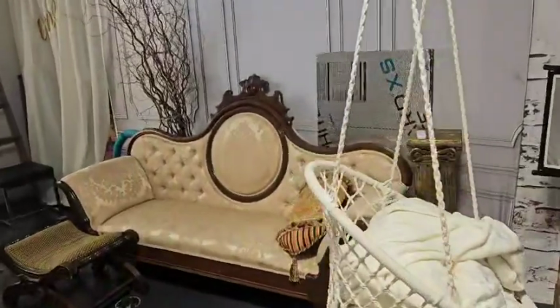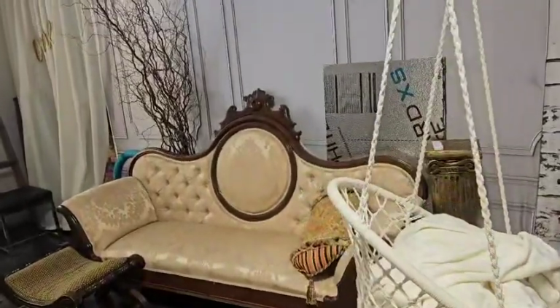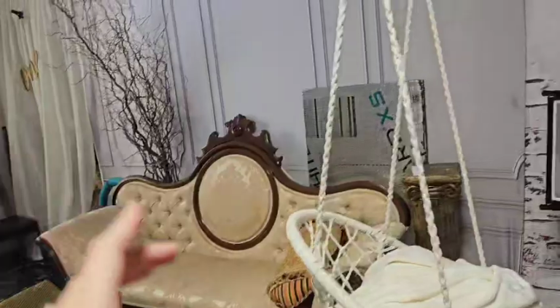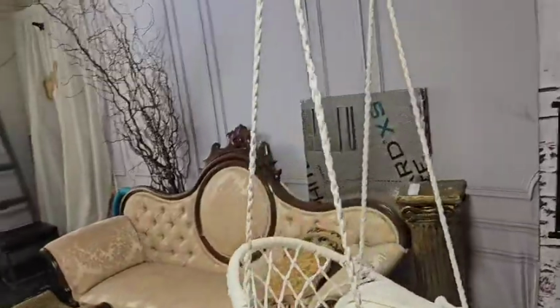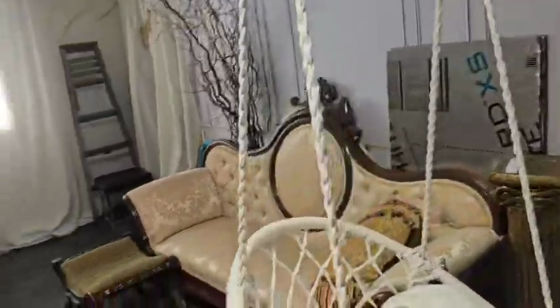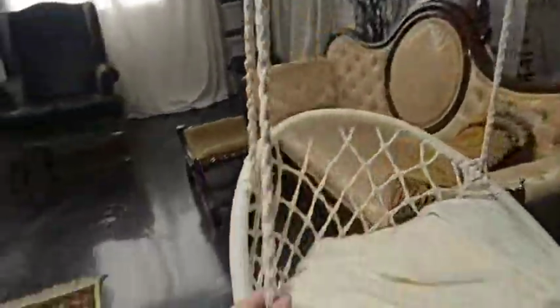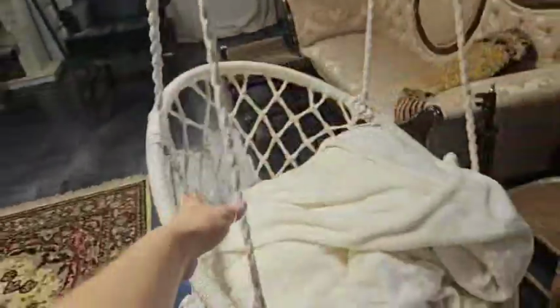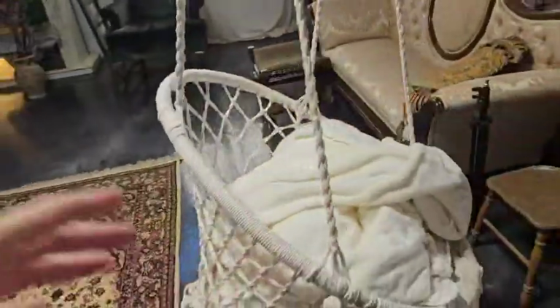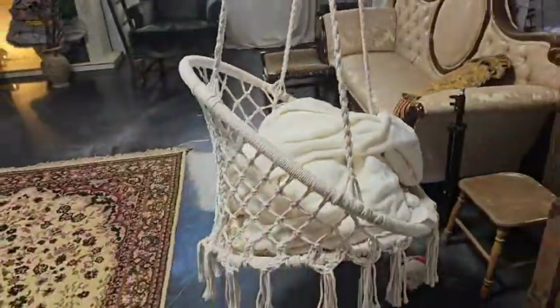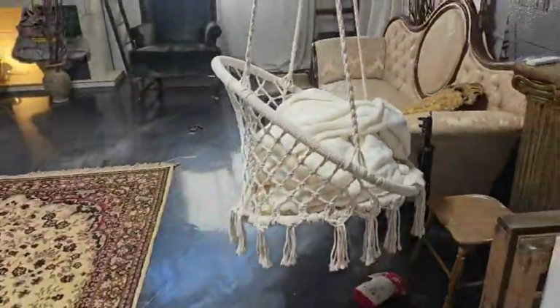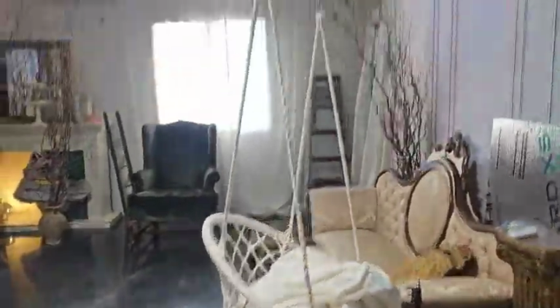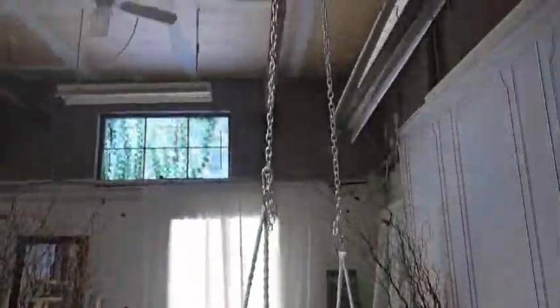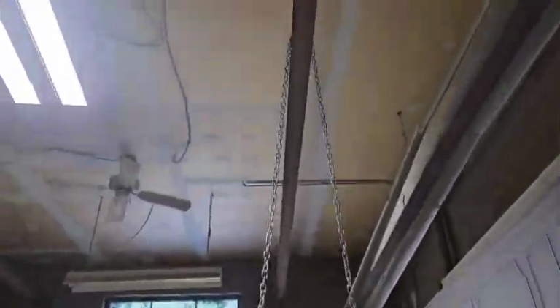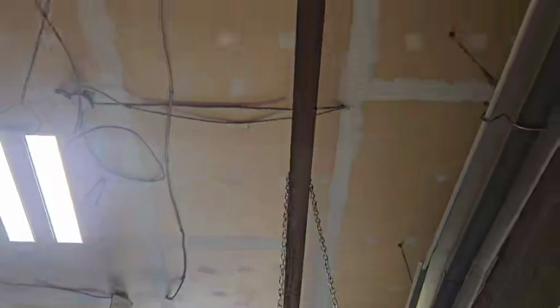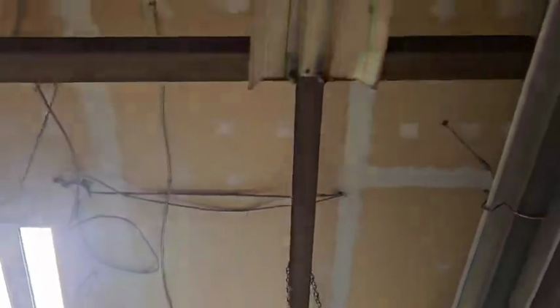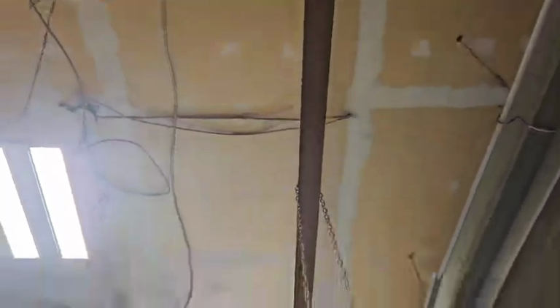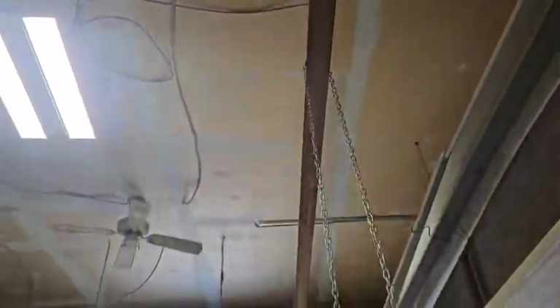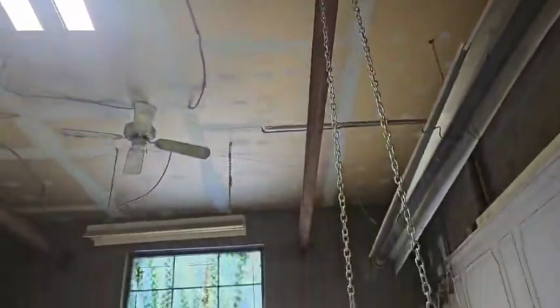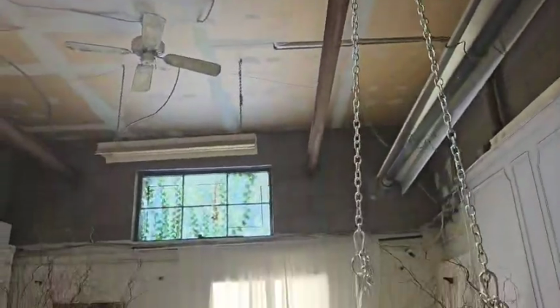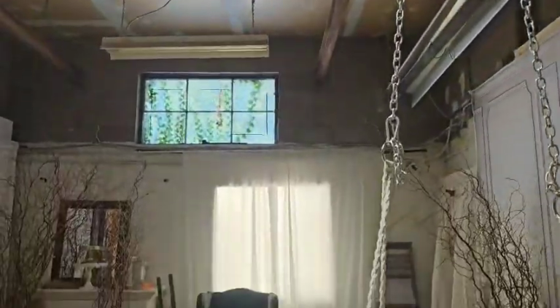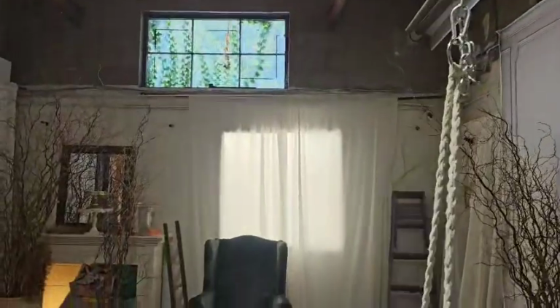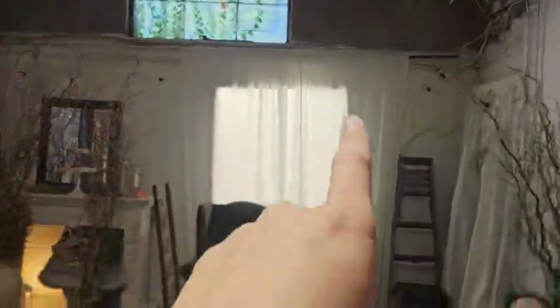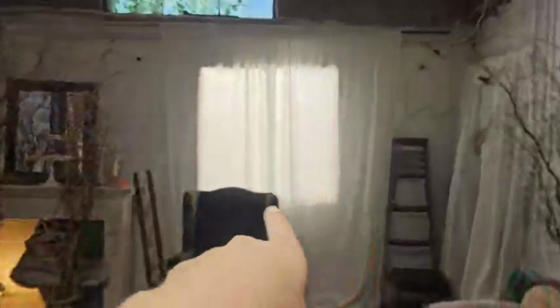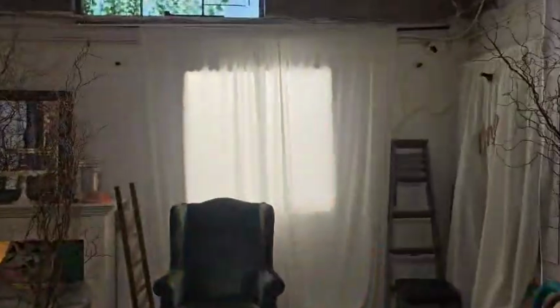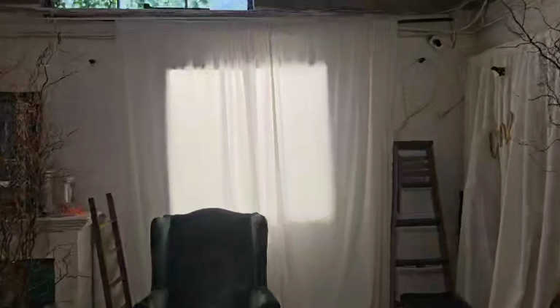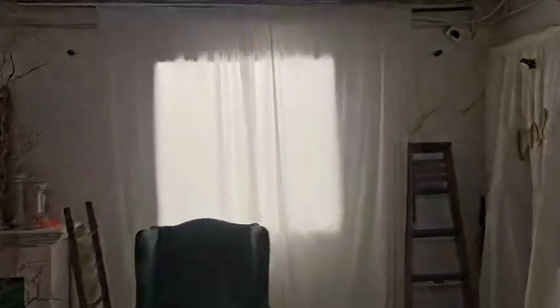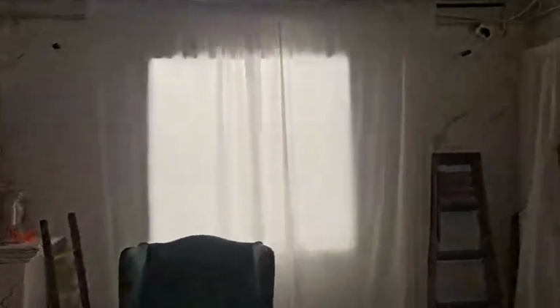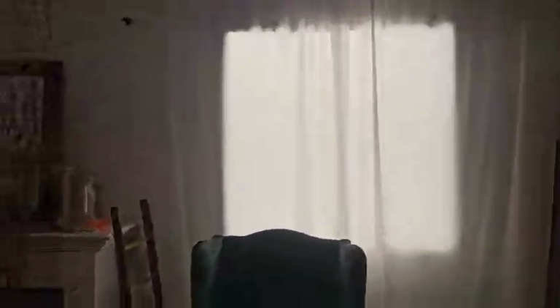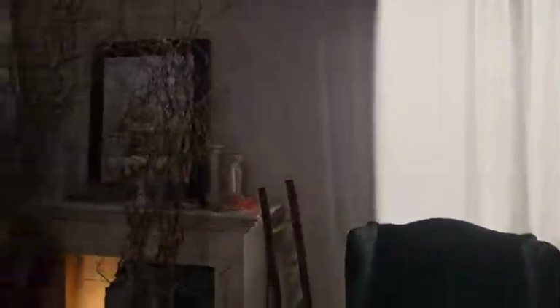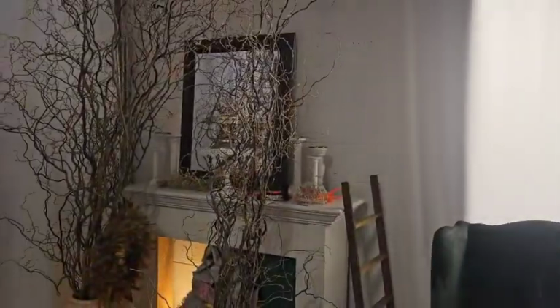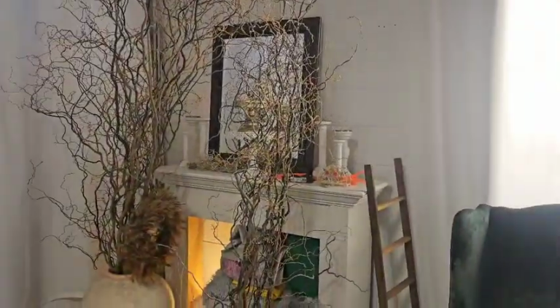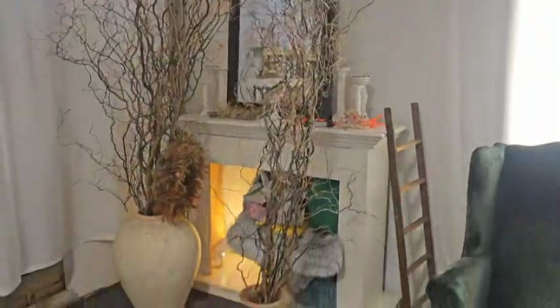Then we have our wainscoting wall, a Victorian couch, this swing that goes anywhere on this beam — you can position it wherever you like. We have our false window and daylight window, and we have our fireplace.